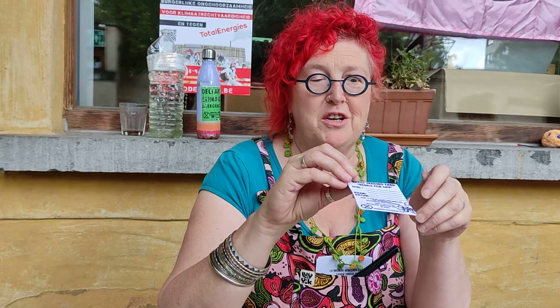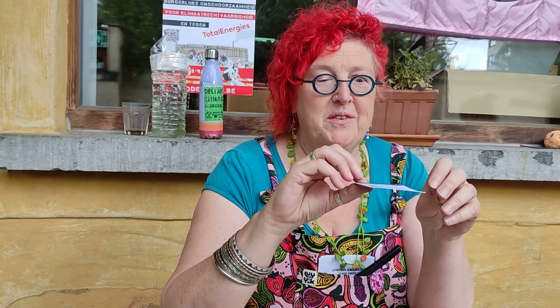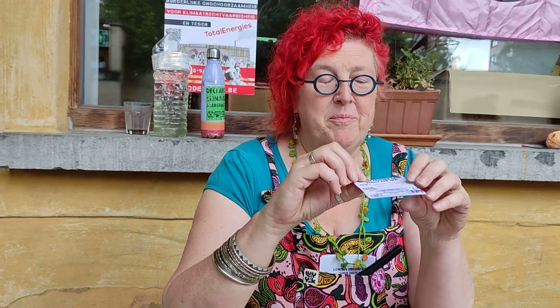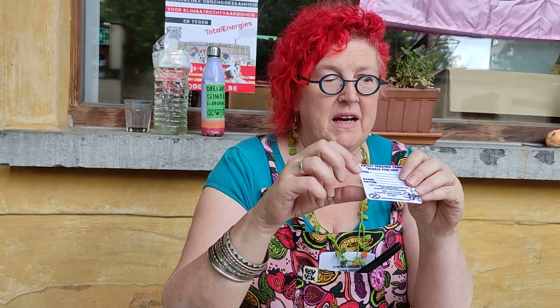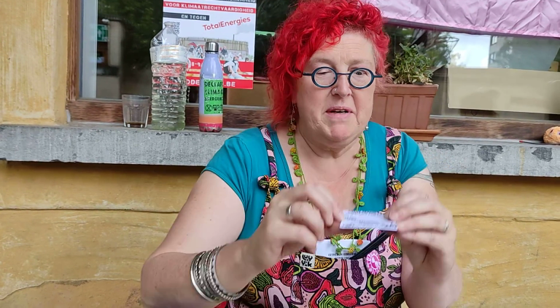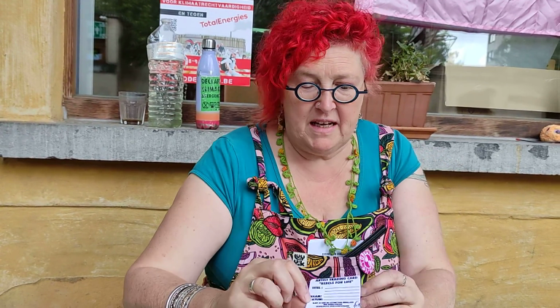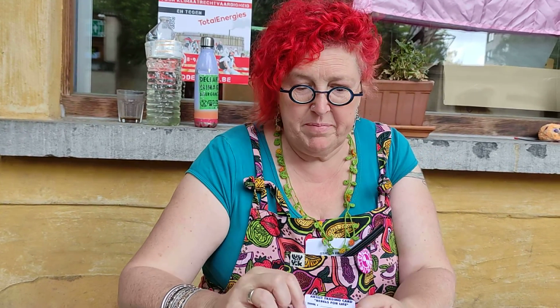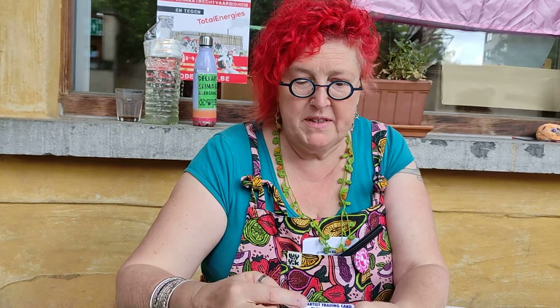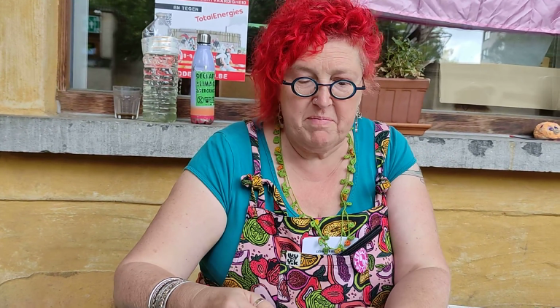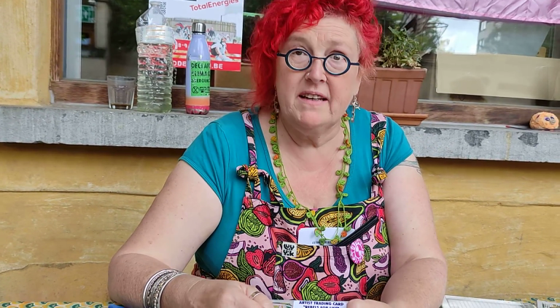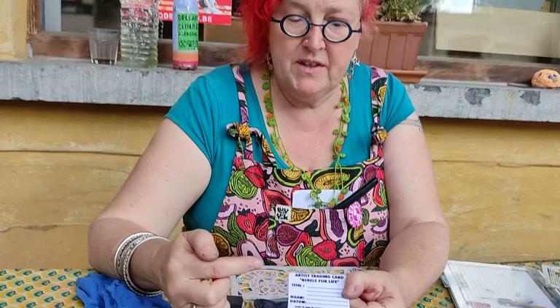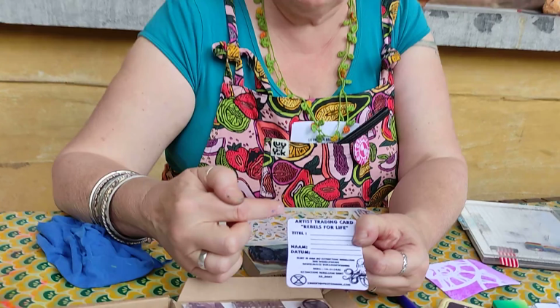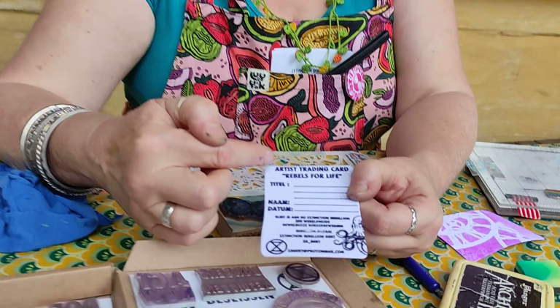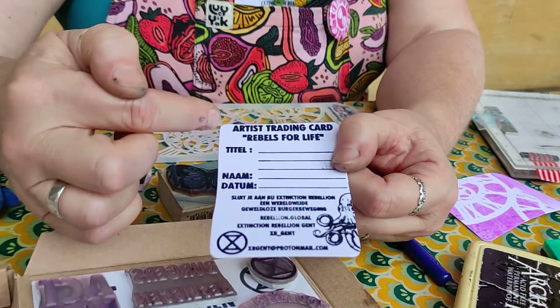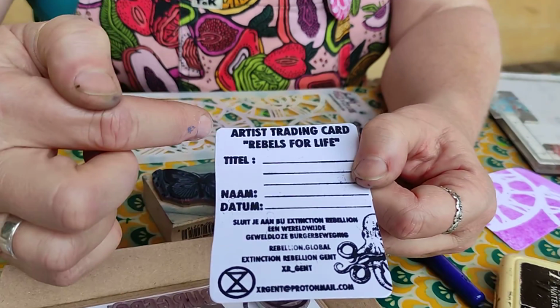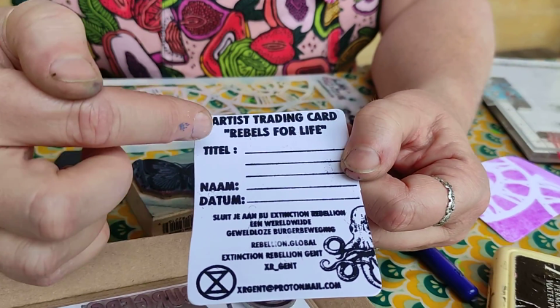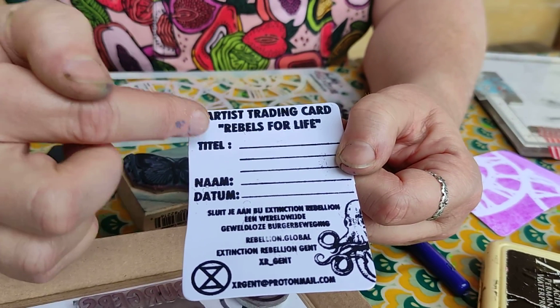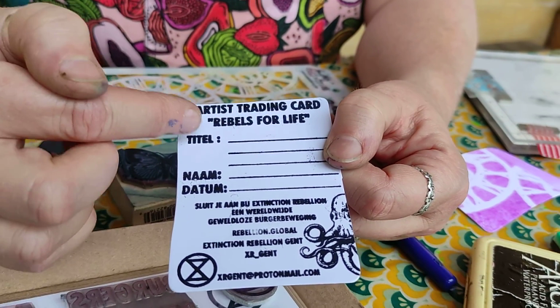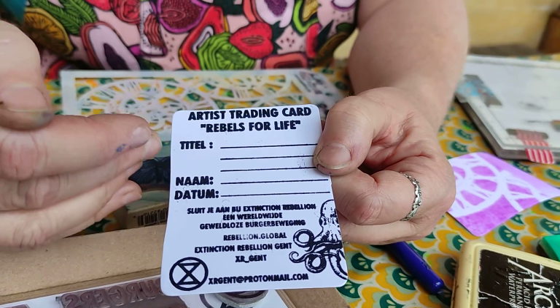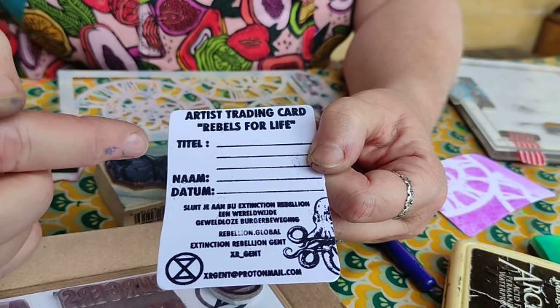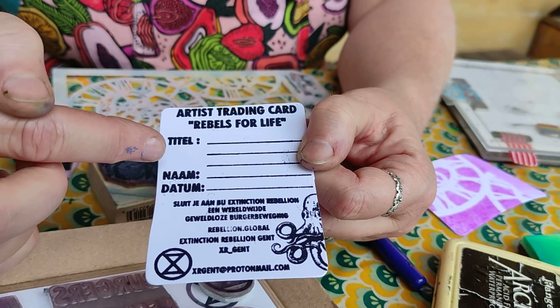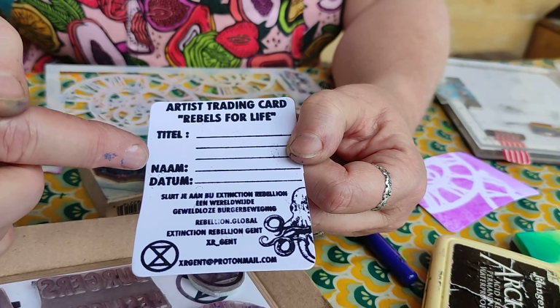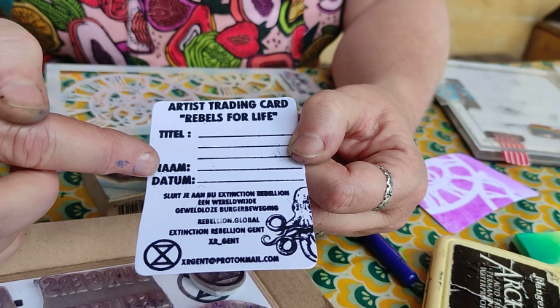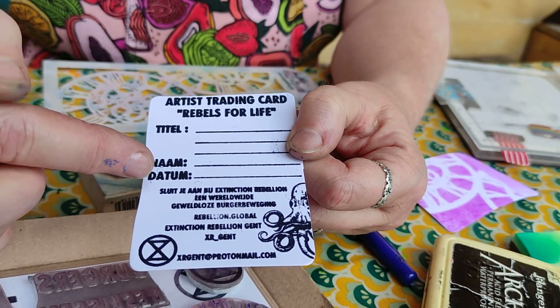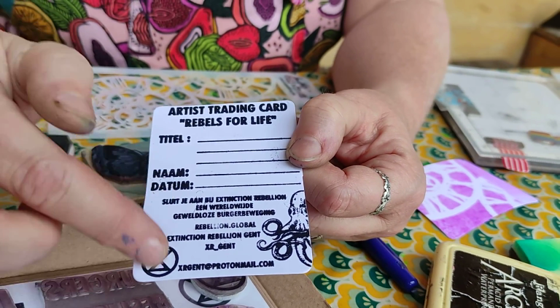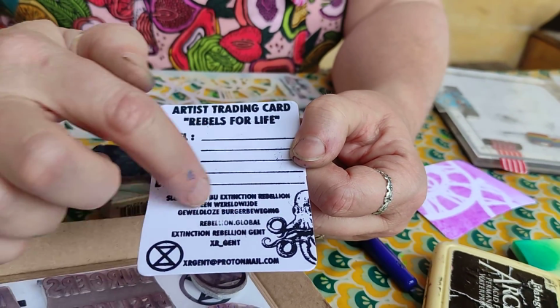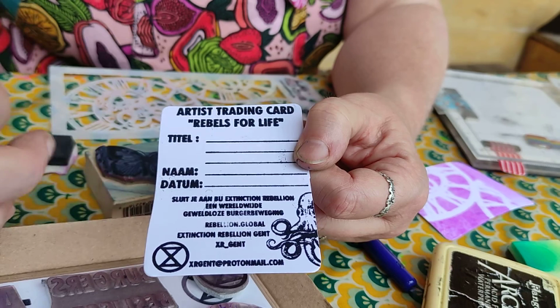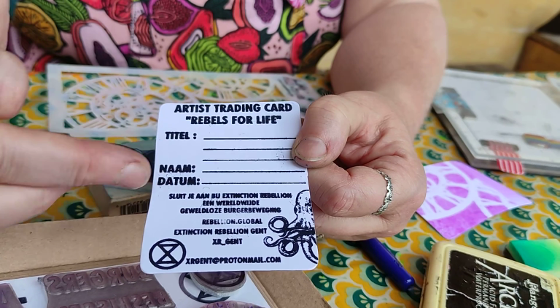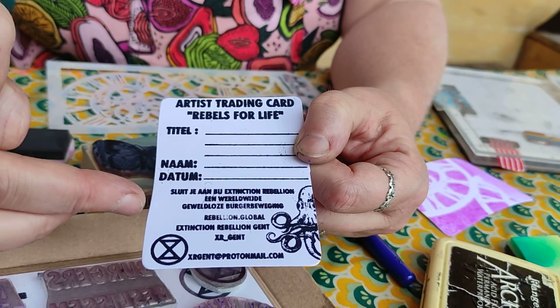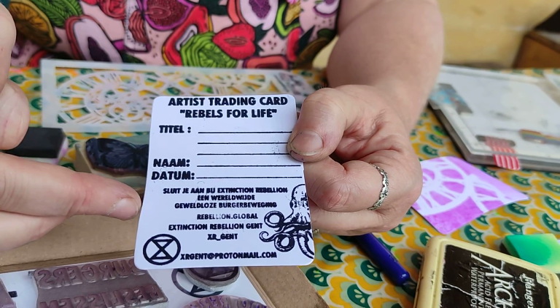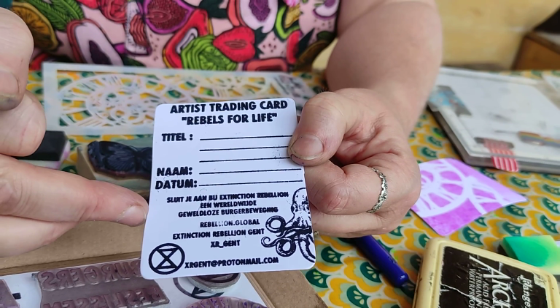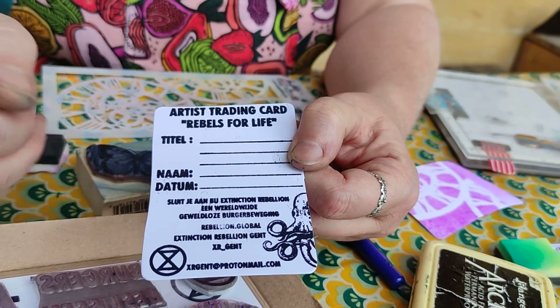I made a stamp with this on the back, so you write the title of your card, your name, your date, and here's some info from Extinction Rebellion Ghent.